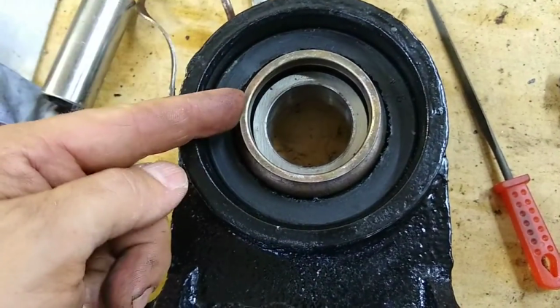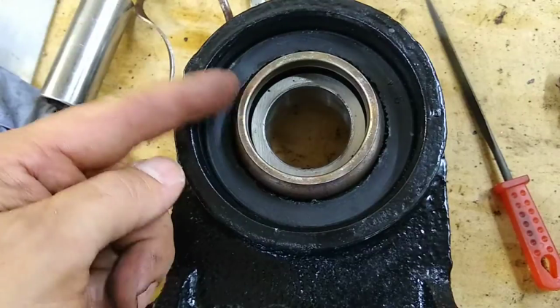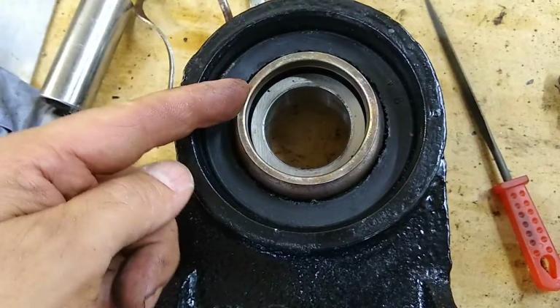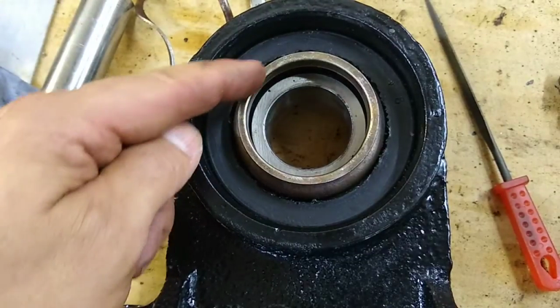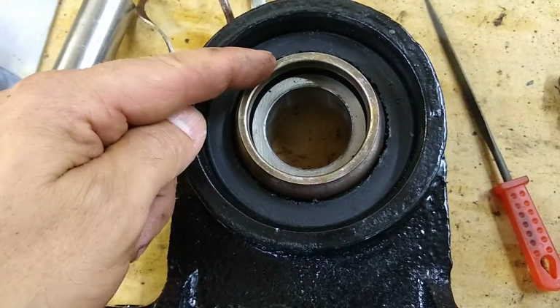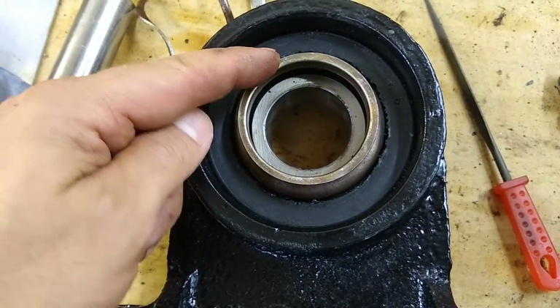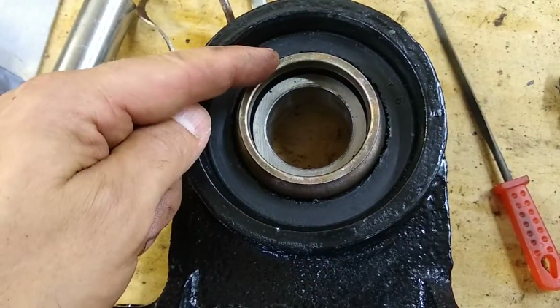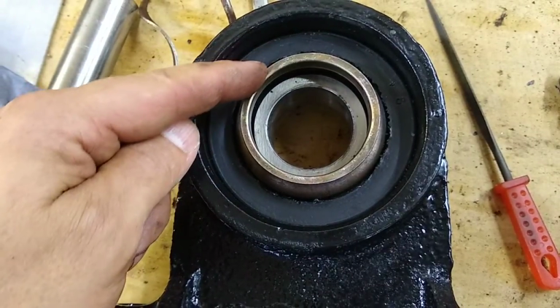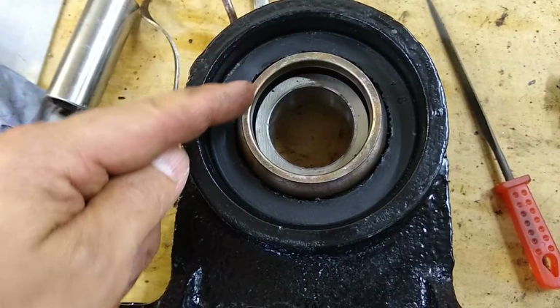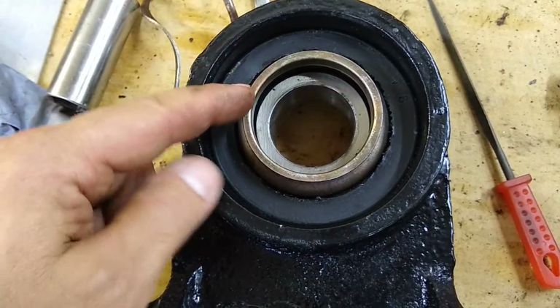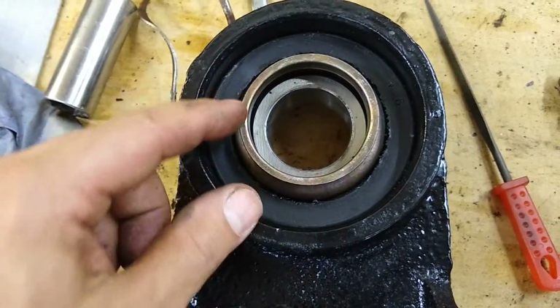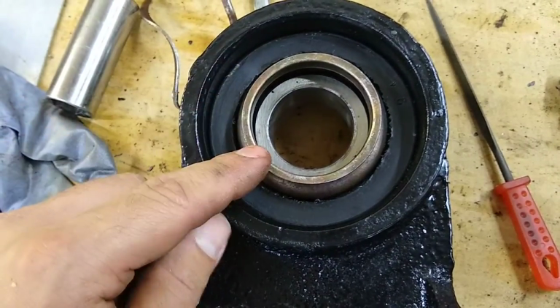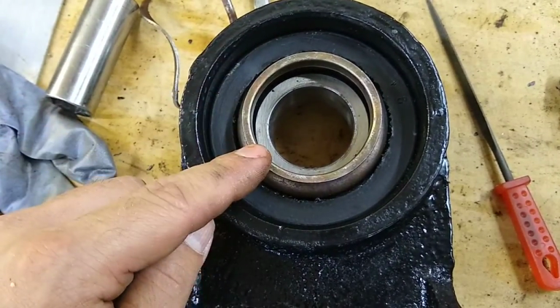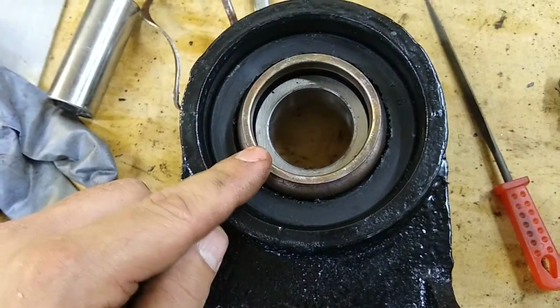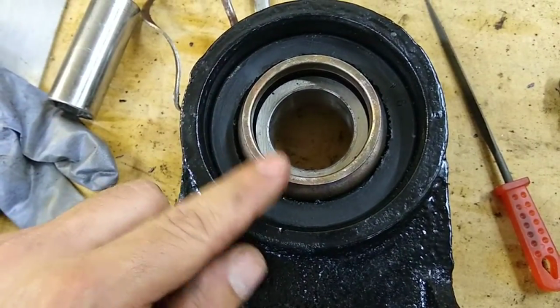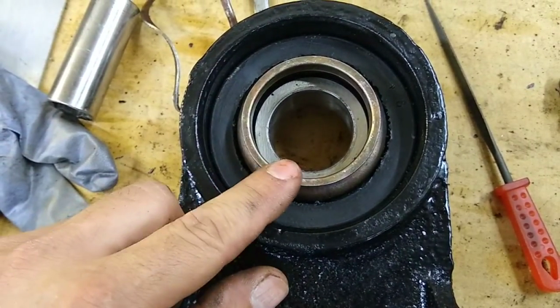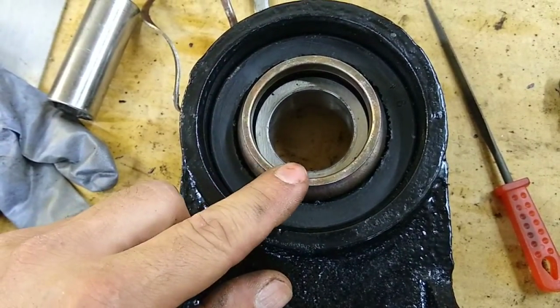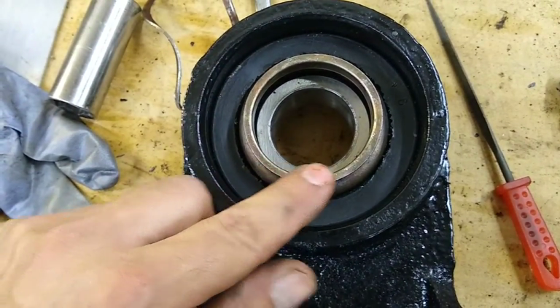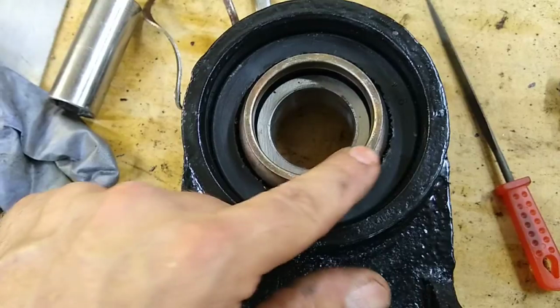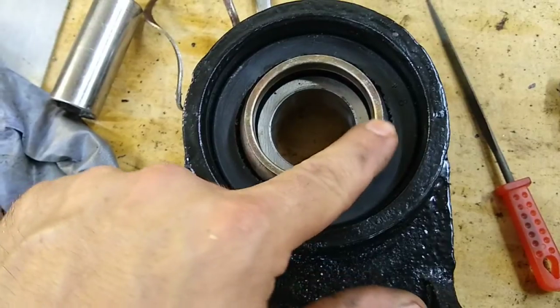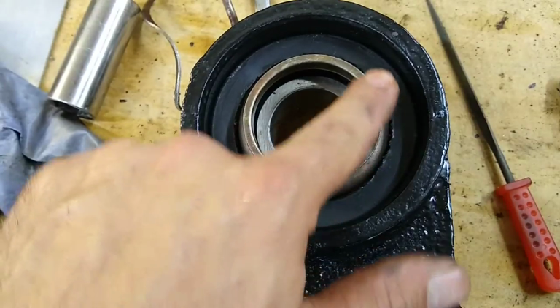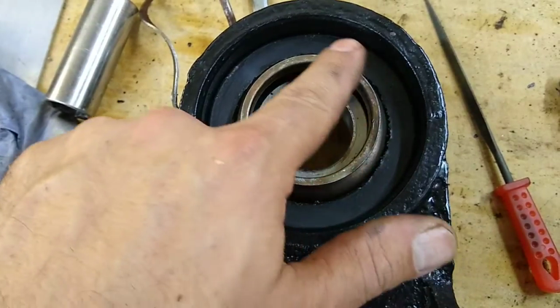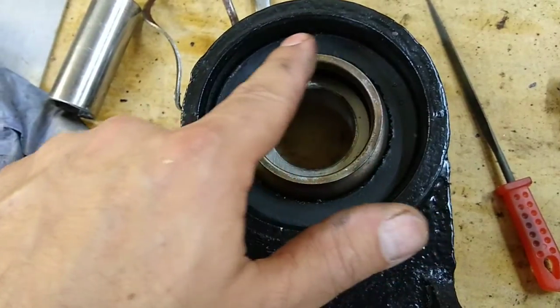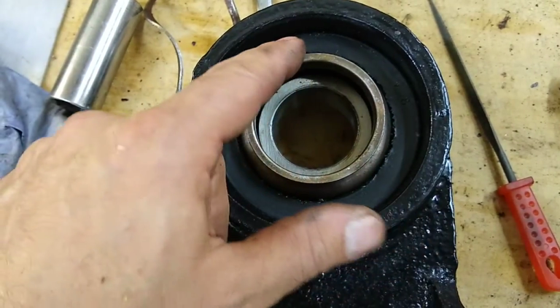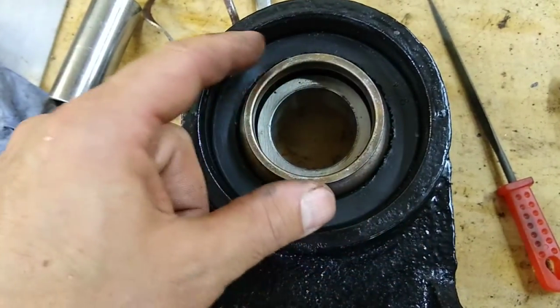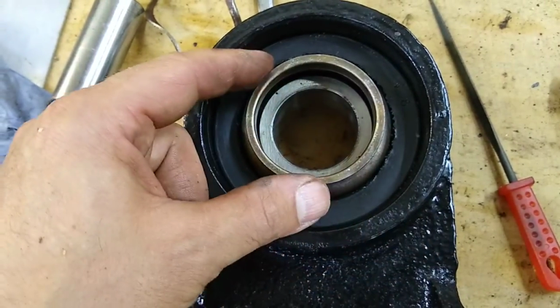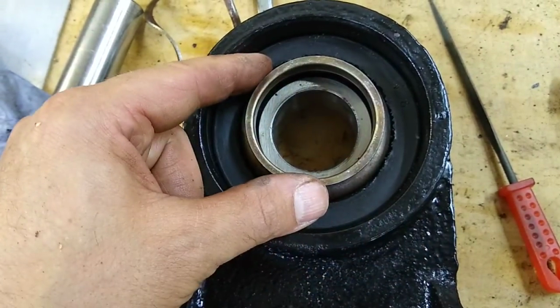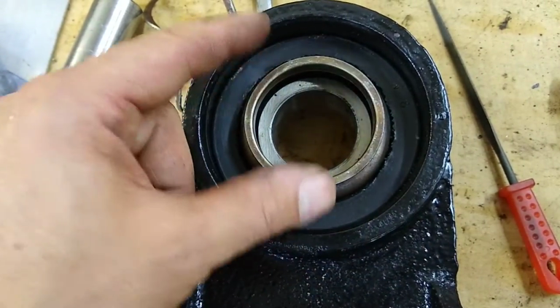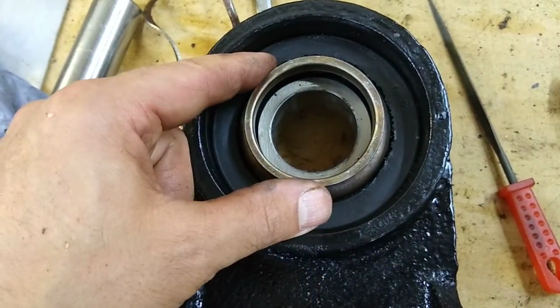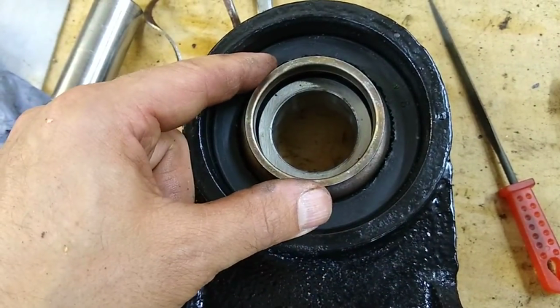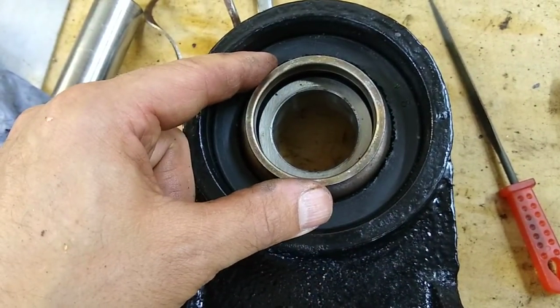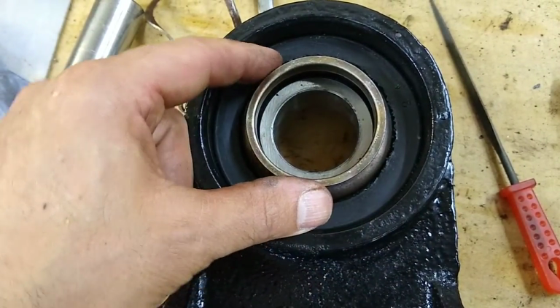Make sure you don't damage the dust shields. You can find more of them, but mine were okay to reuse, so don't hurt those.